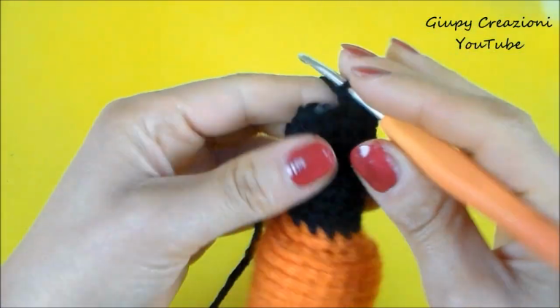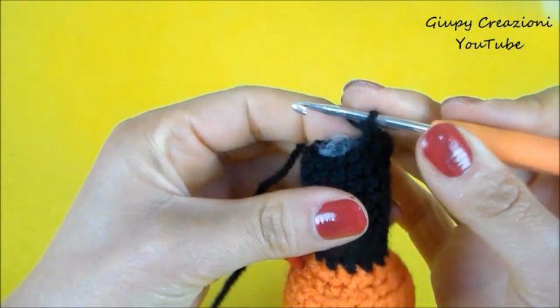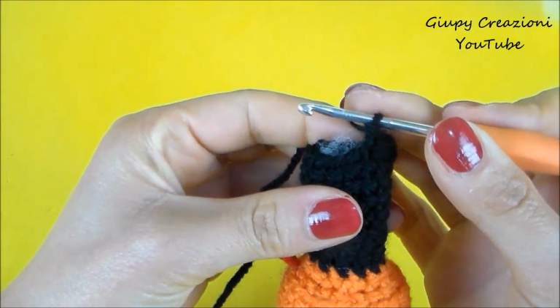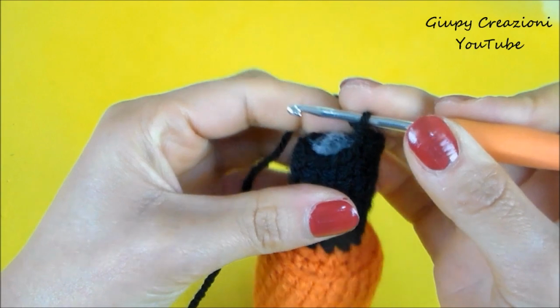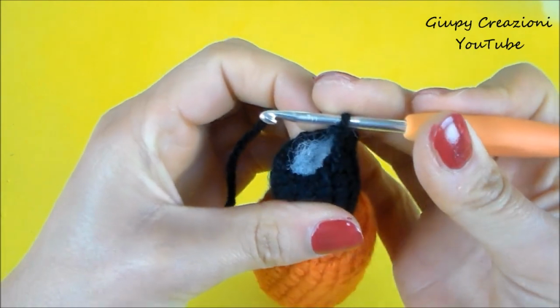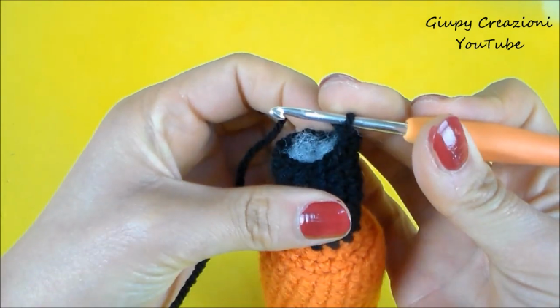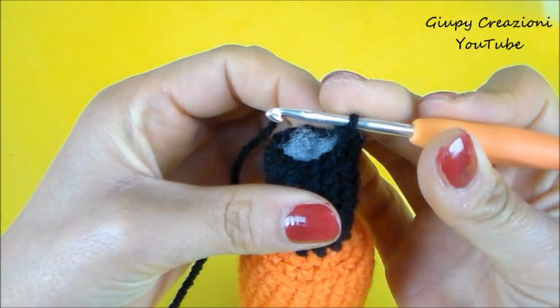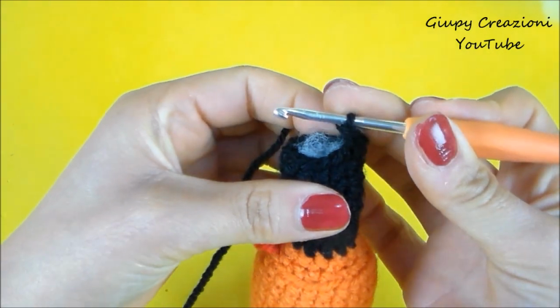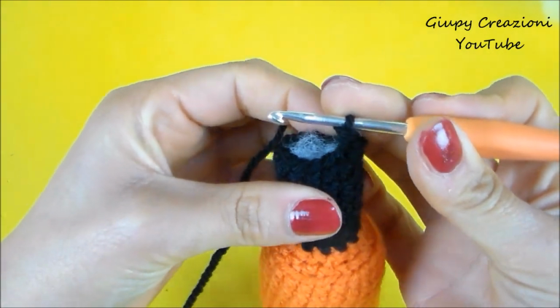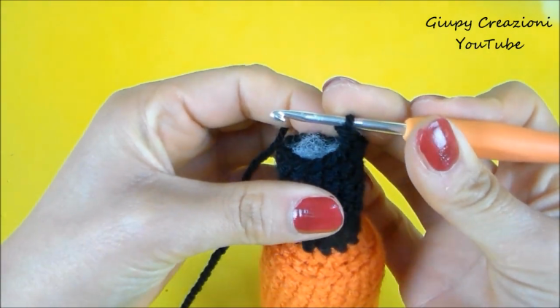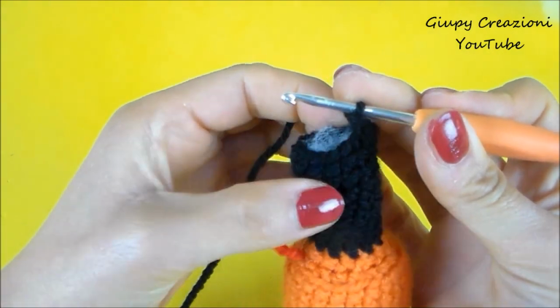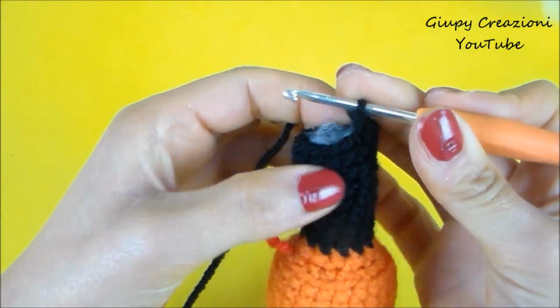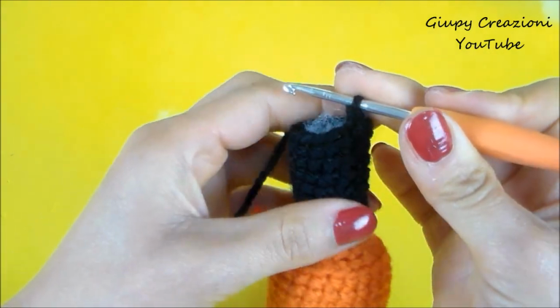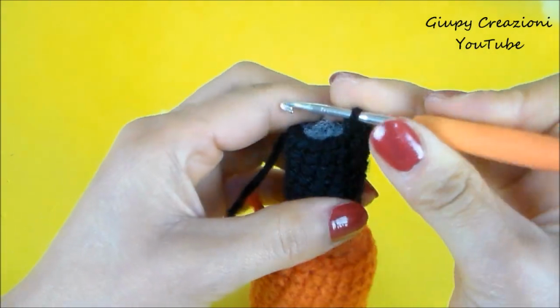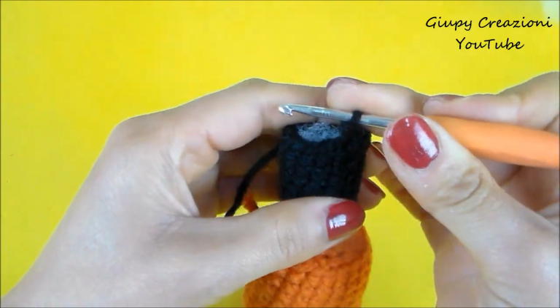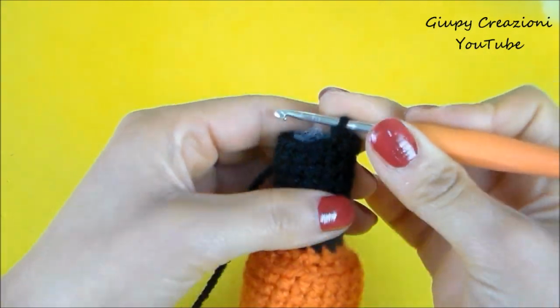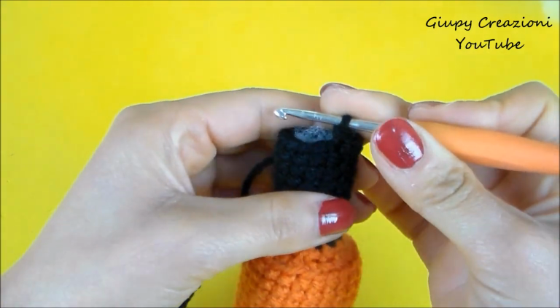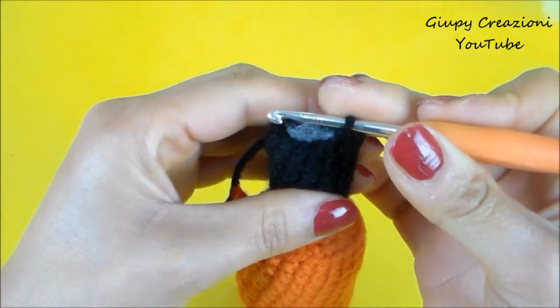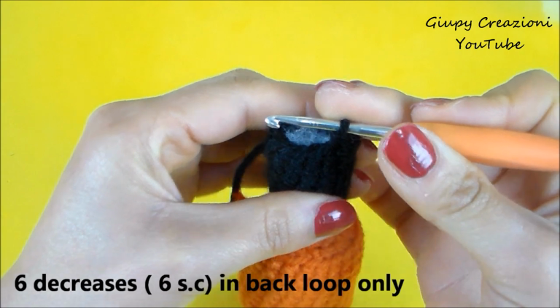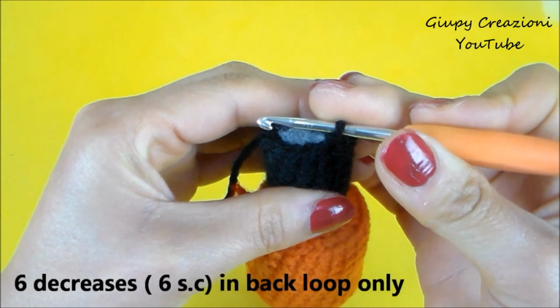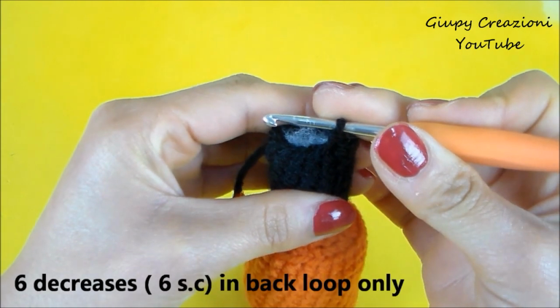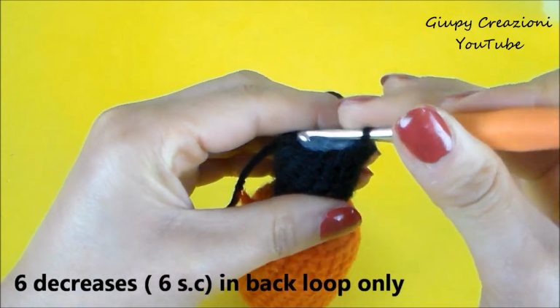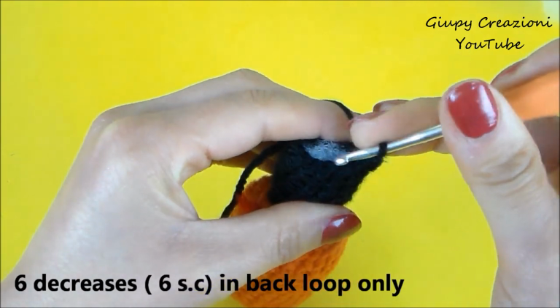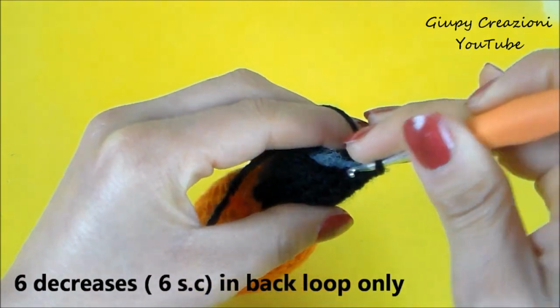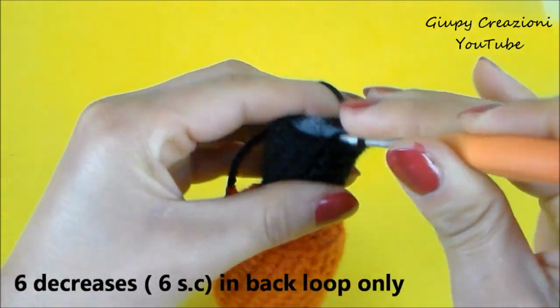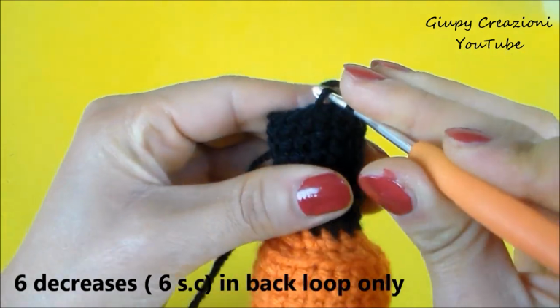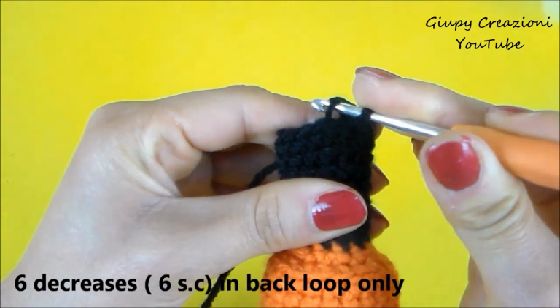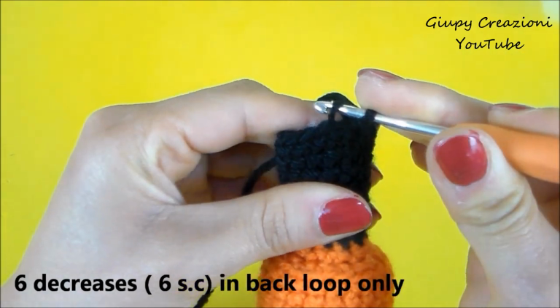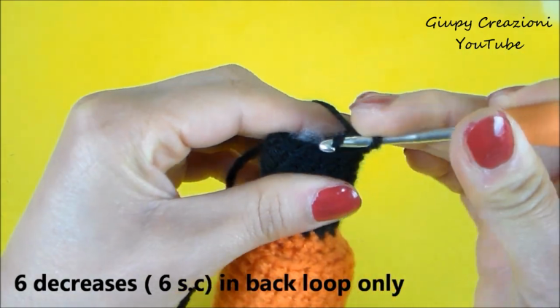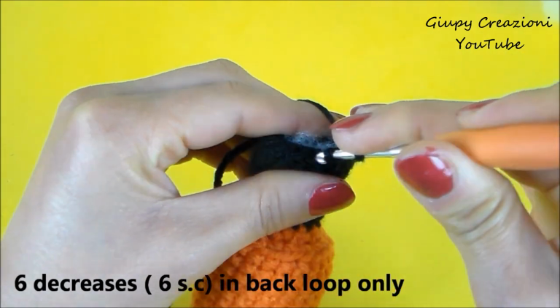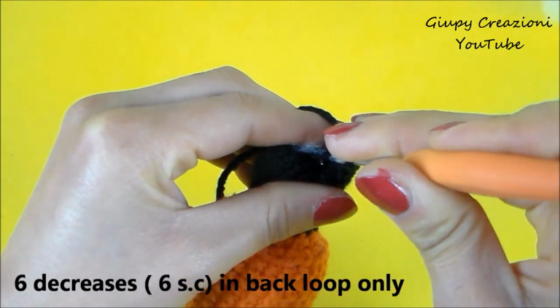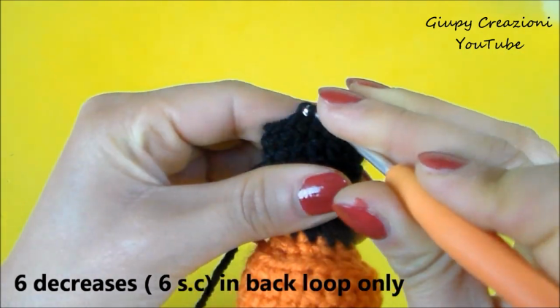A questo punto realizziamo l'ultimo giro del nostro lavoro e lo realizziamo in costa retro, realizzando 6 diminuzioni.